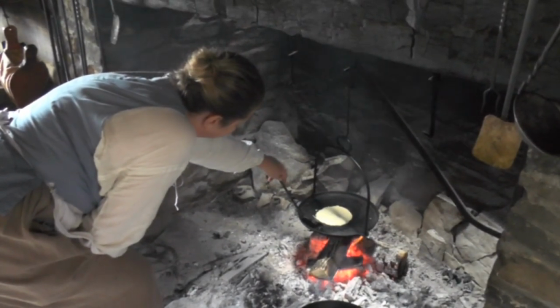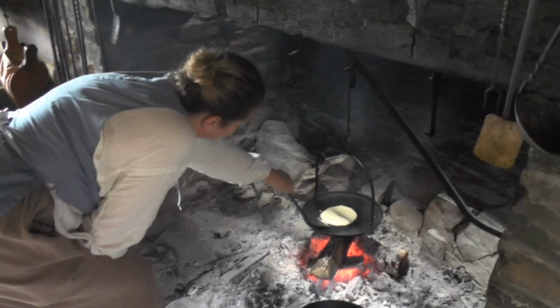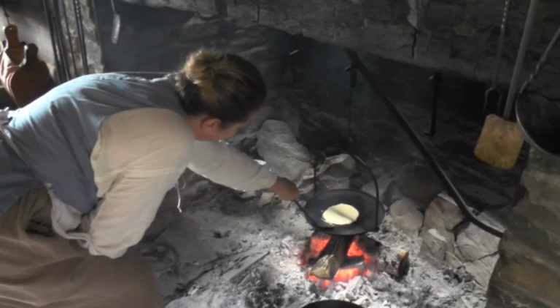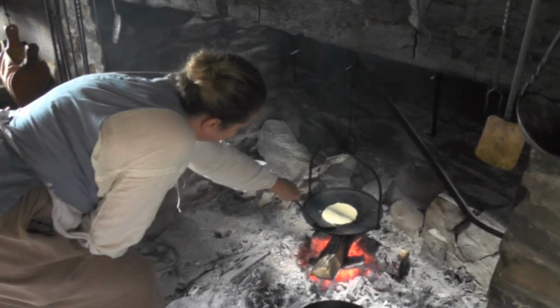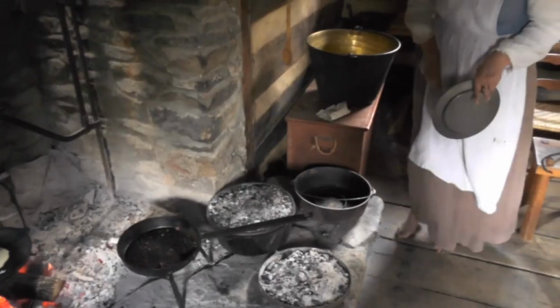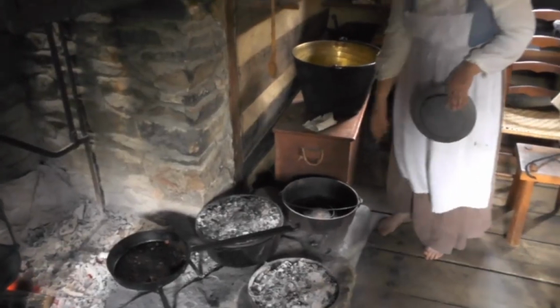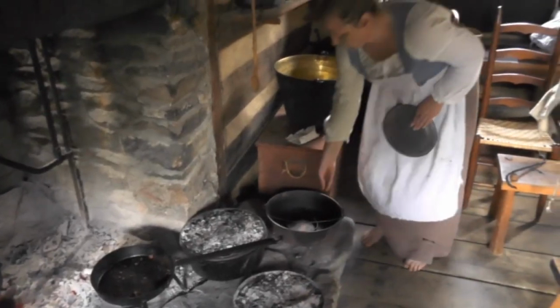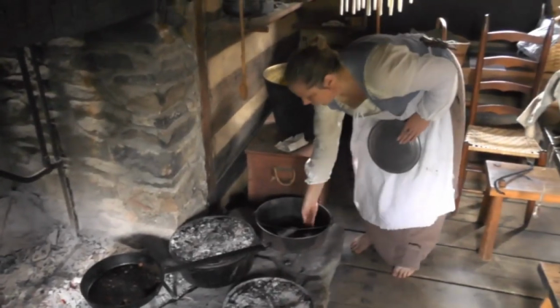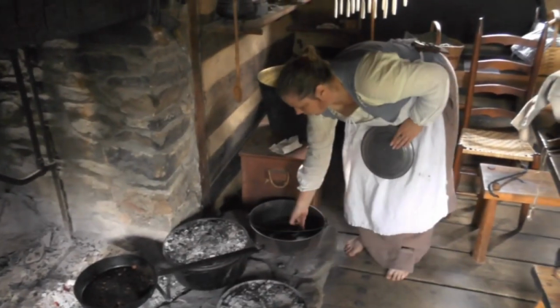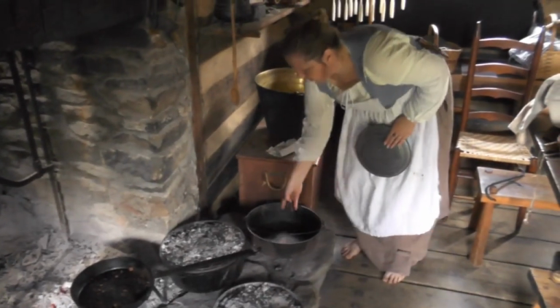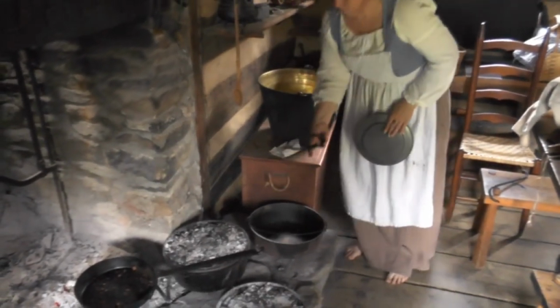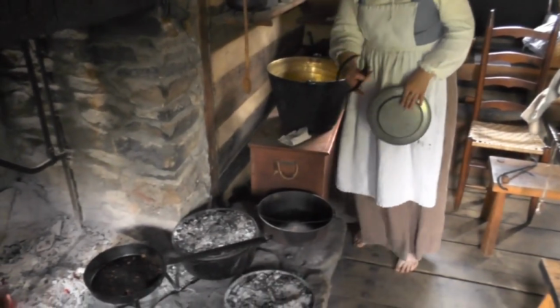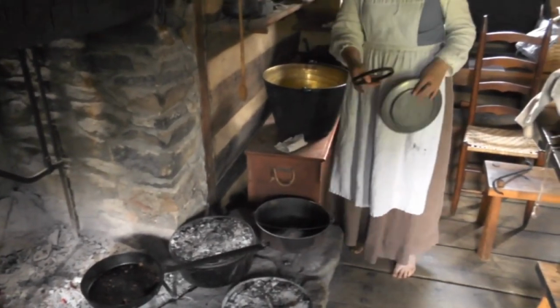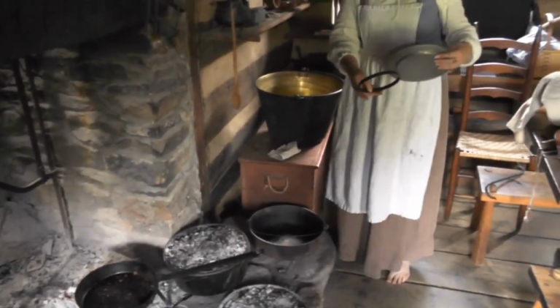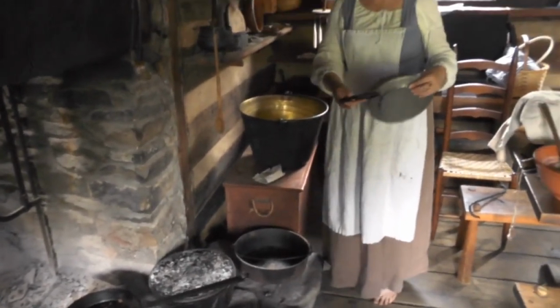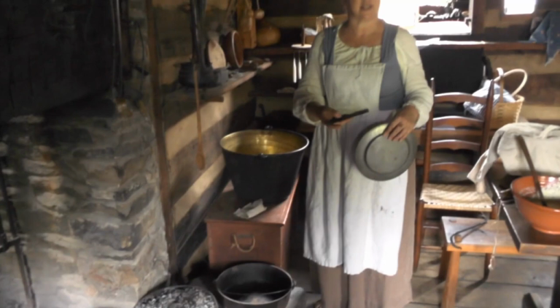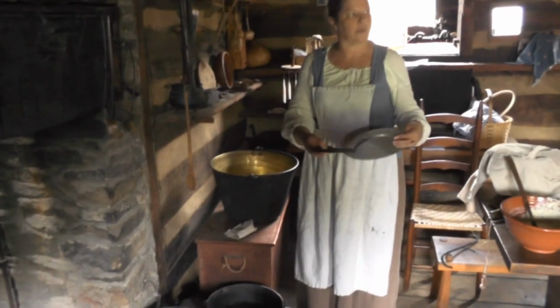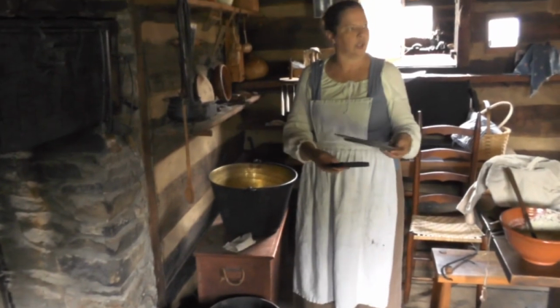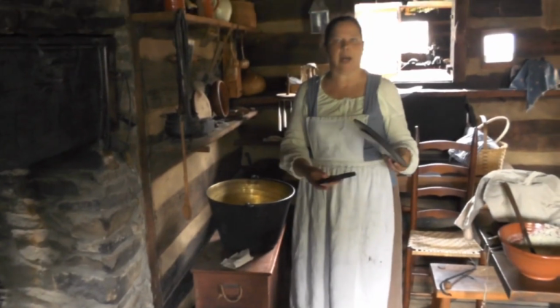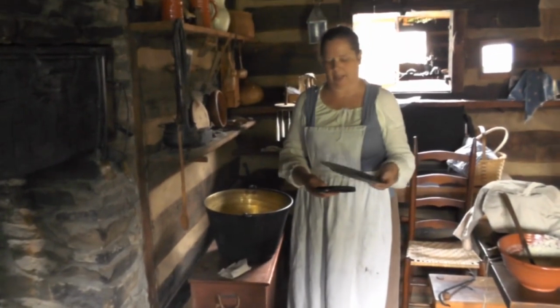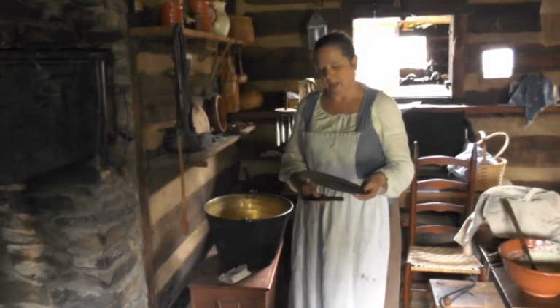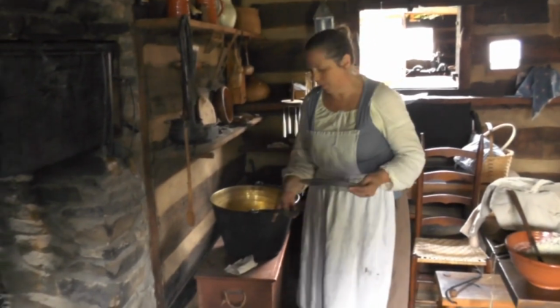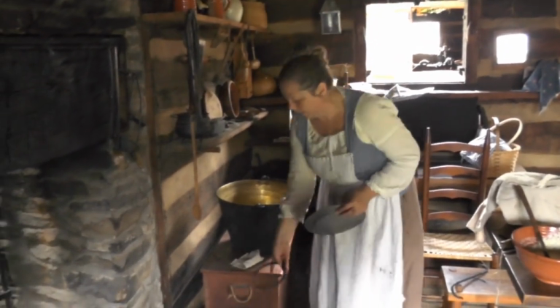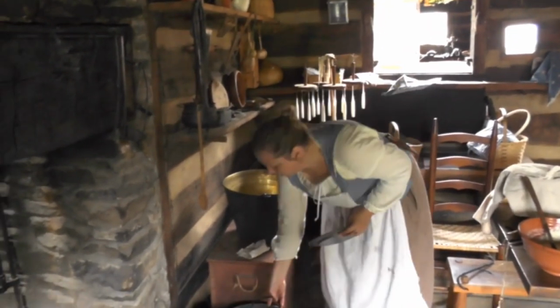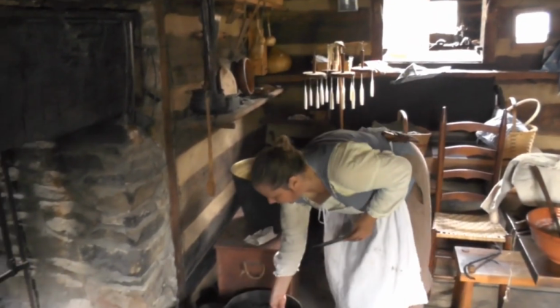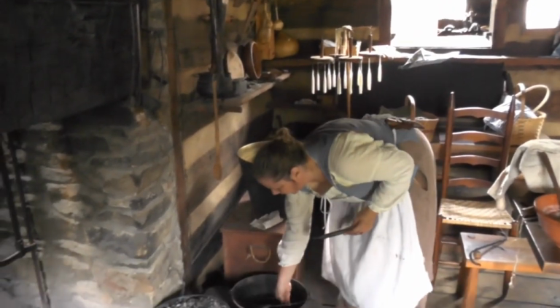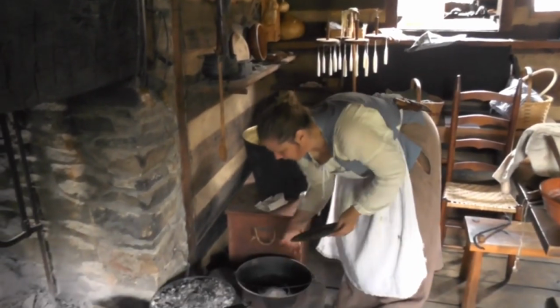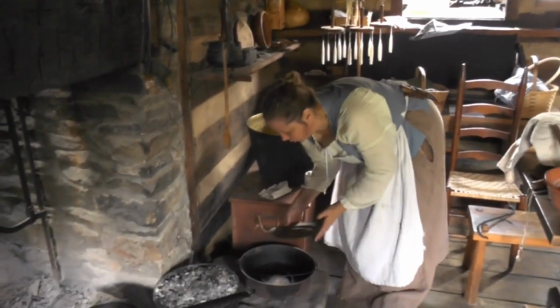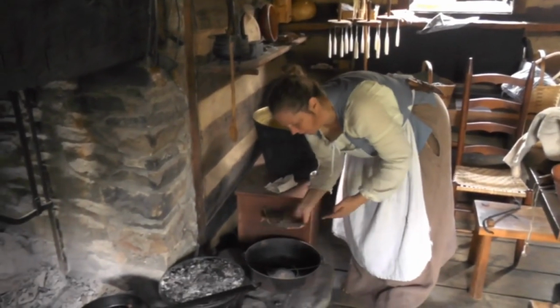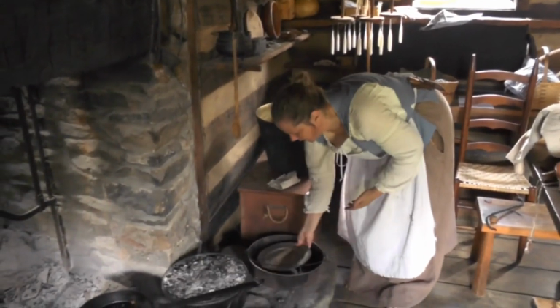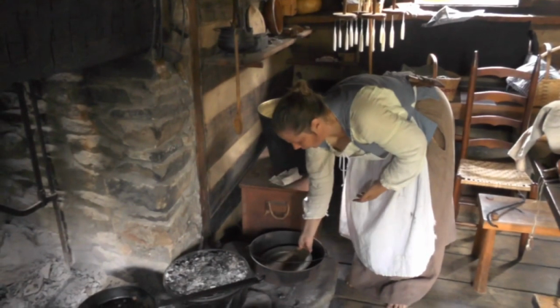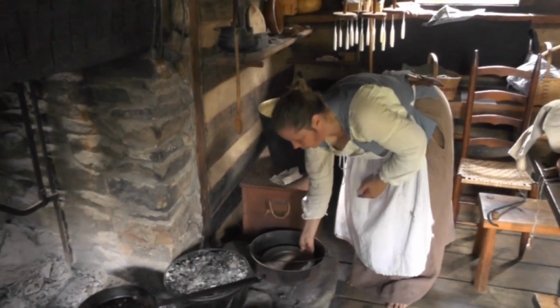This afternoon we'll be using the Dutch oven to make probably an apple pie. They would have had a few apples out here, especially in the later part of the Fort's history. So we're going to be making an apple pie in the Dutch oven.